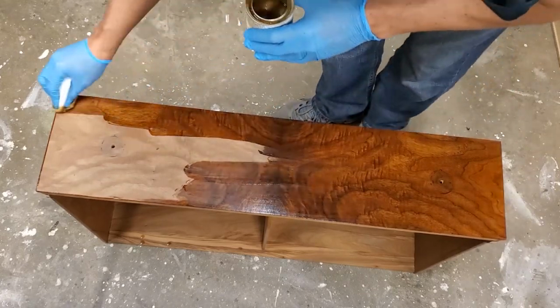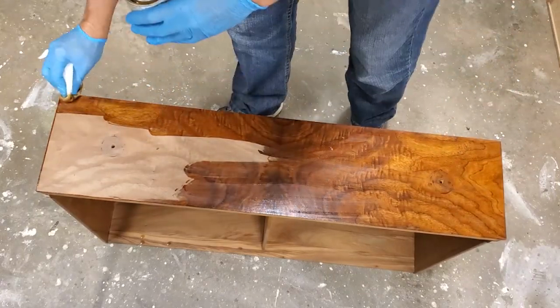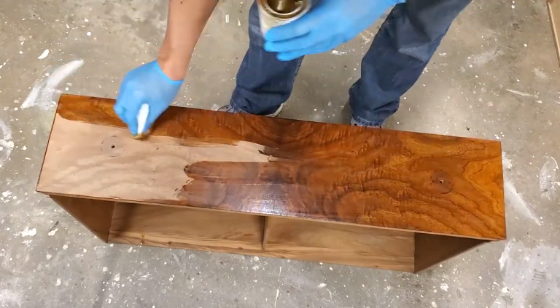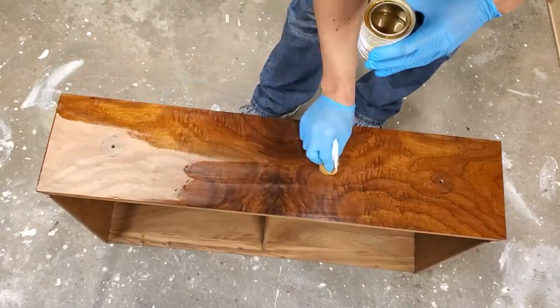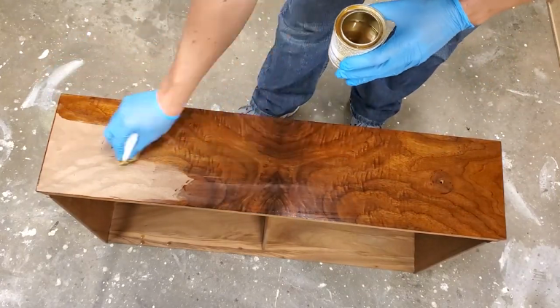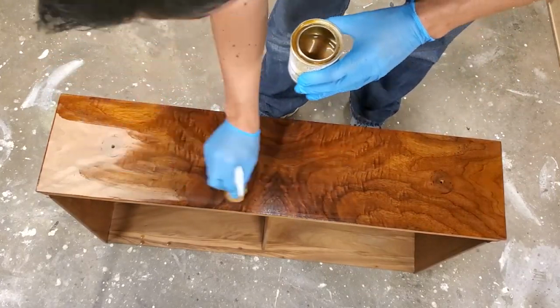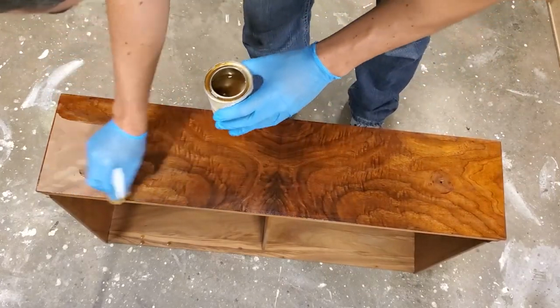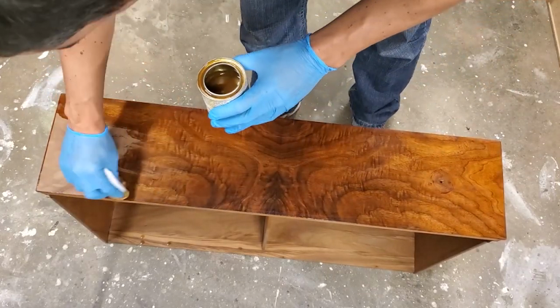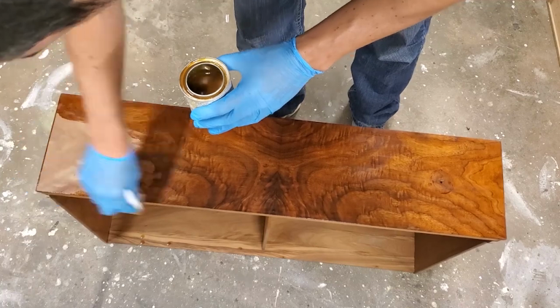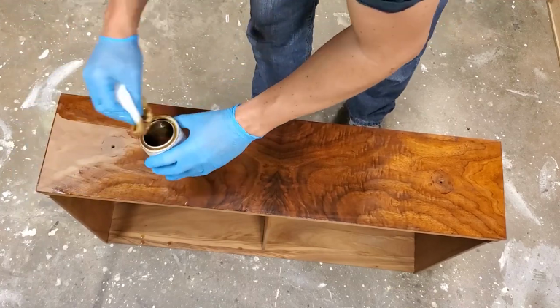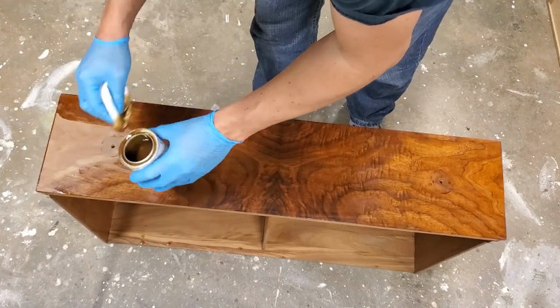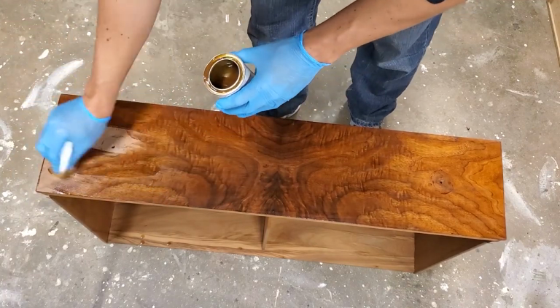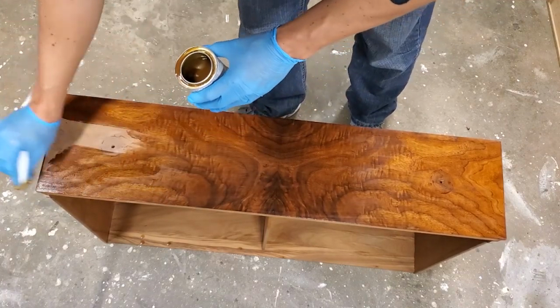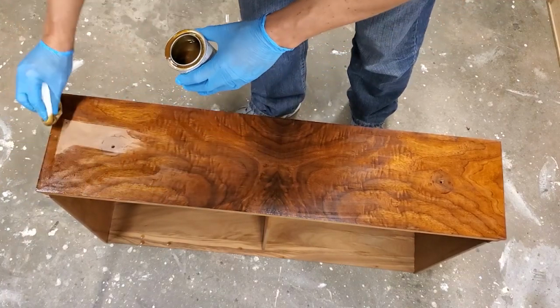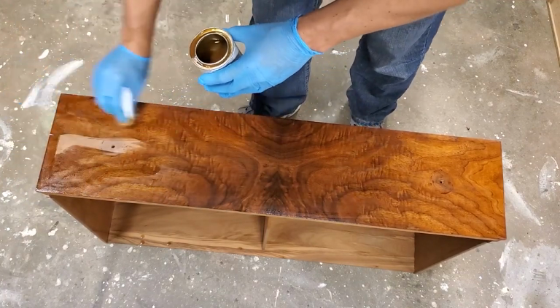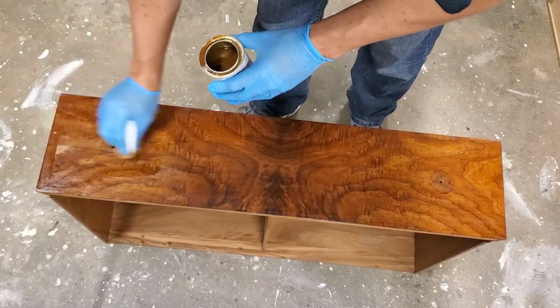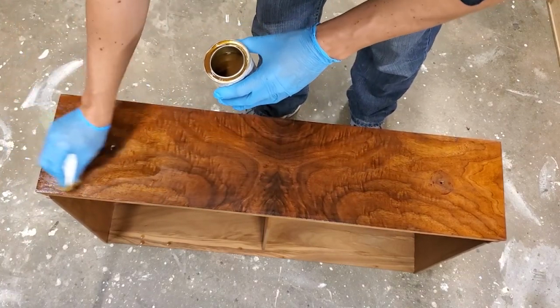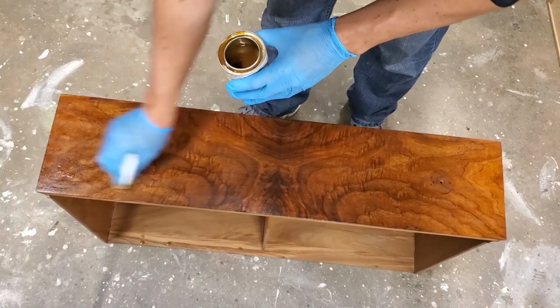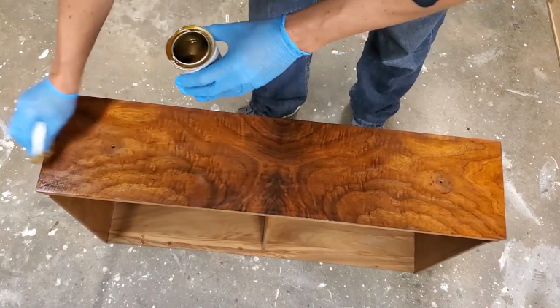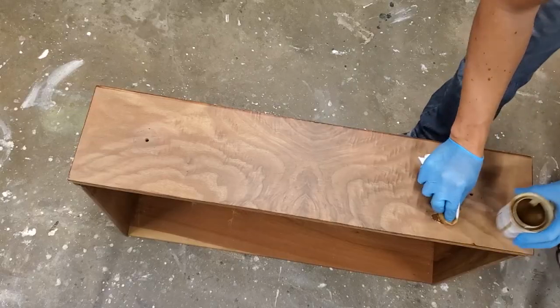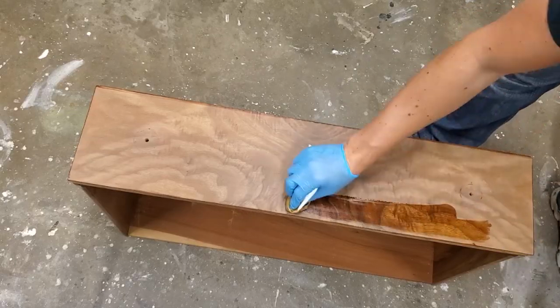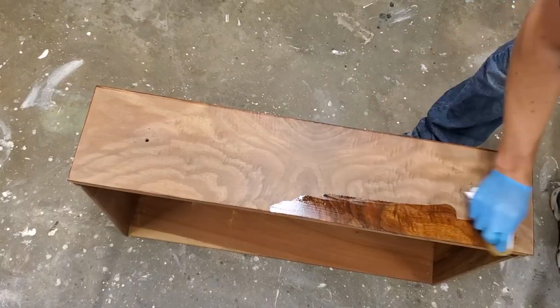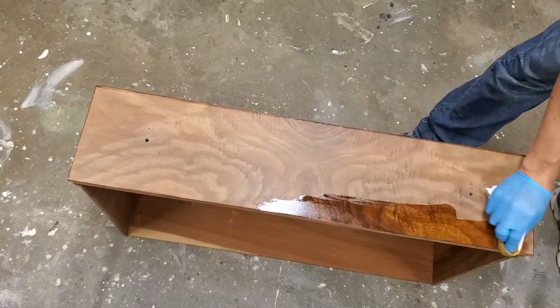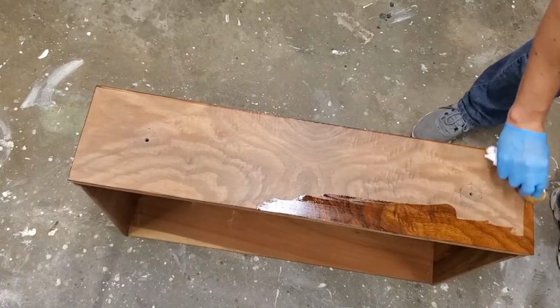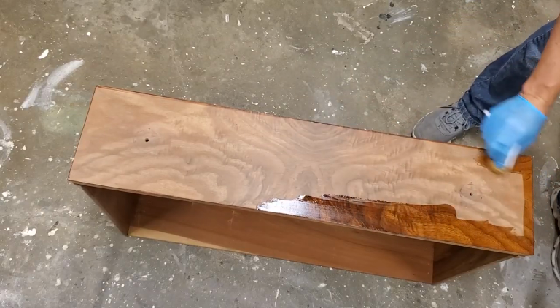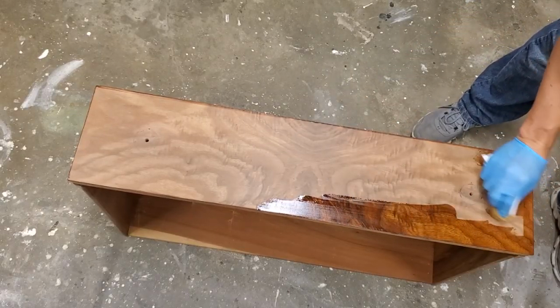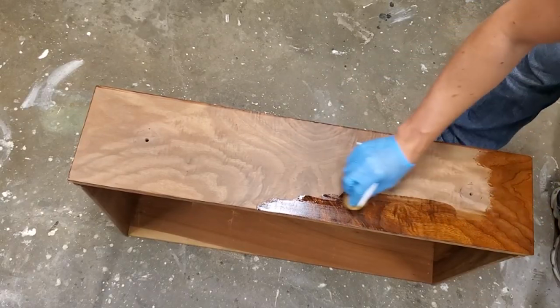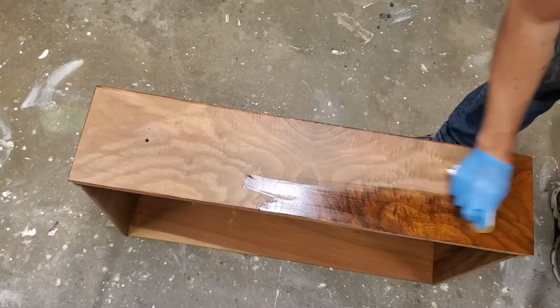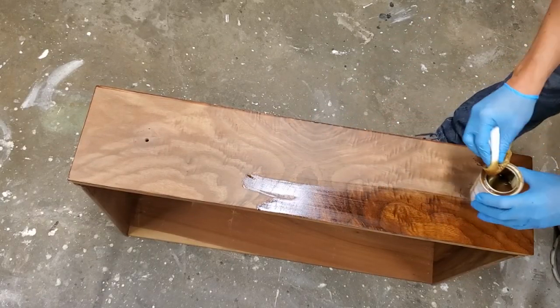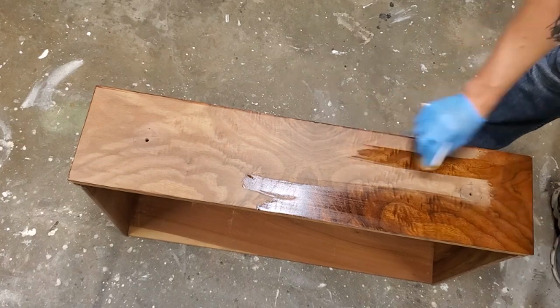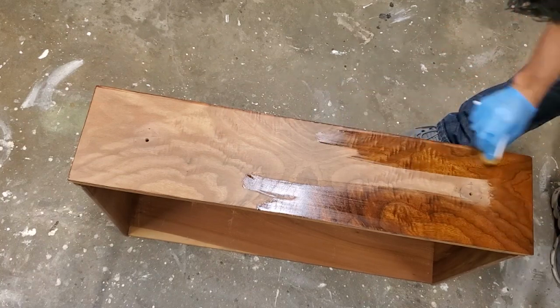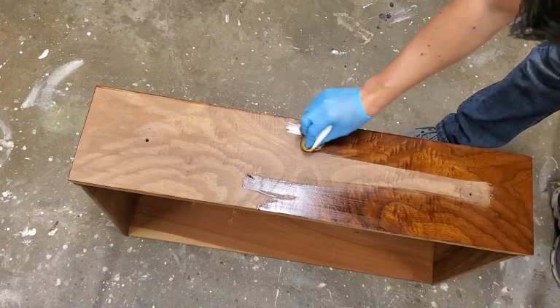As soon as I started applying it to this drawer and it started pulling that wood grain out, that's how you know you made the right decision on this type of finish — it's just going to preserve those beautiful grains and give it a nice deep rich finish.